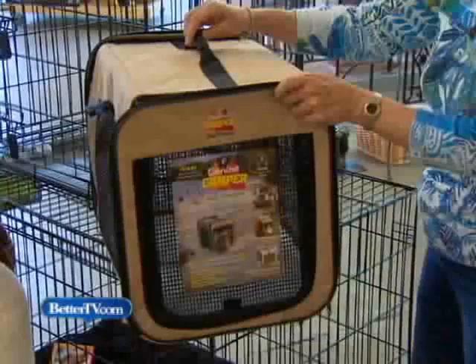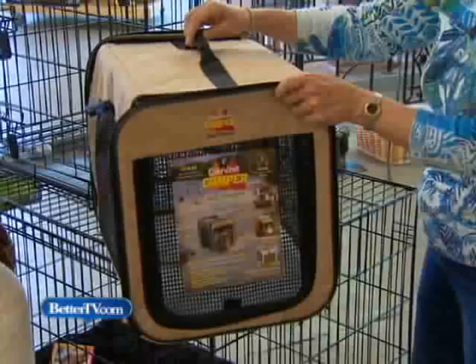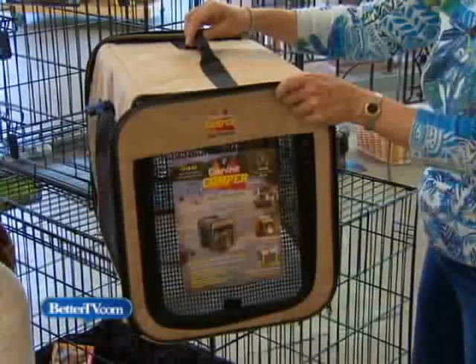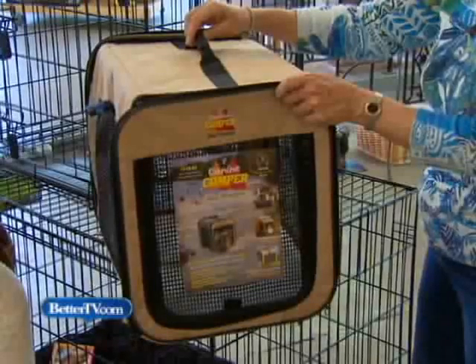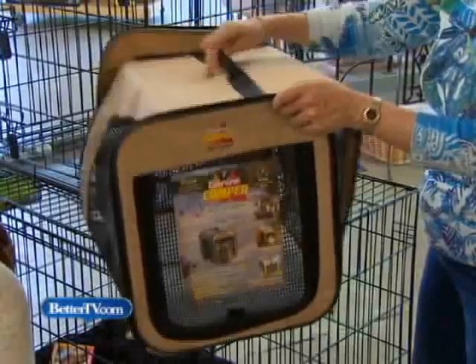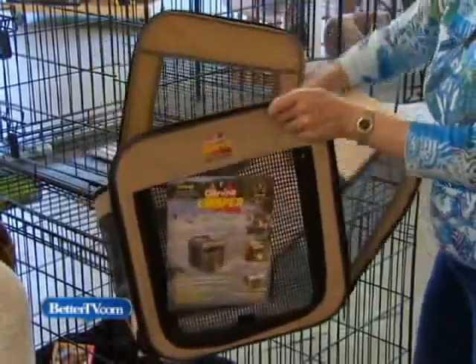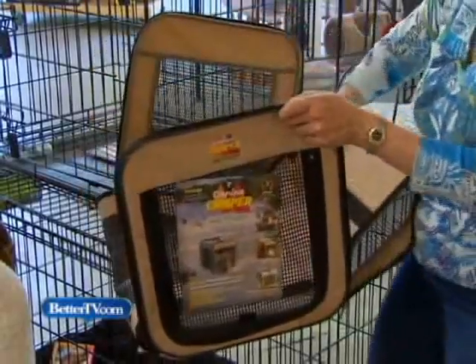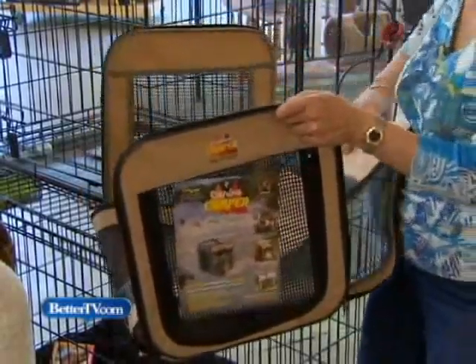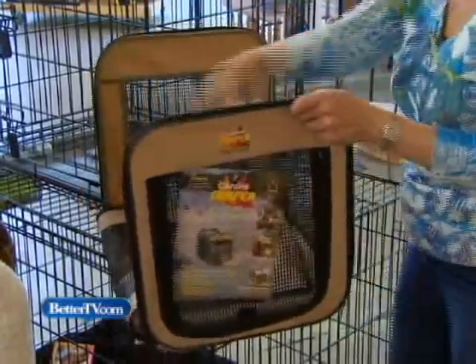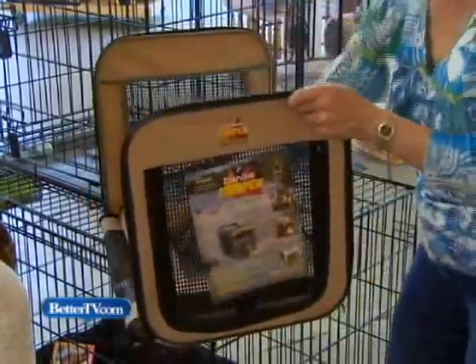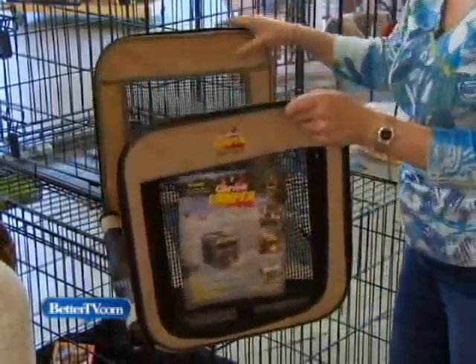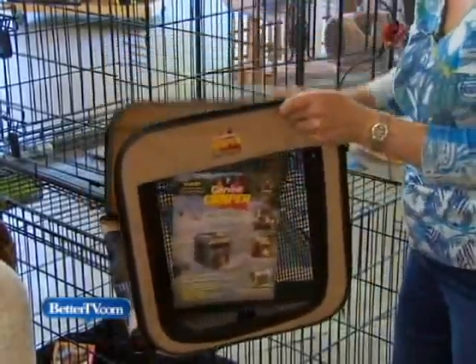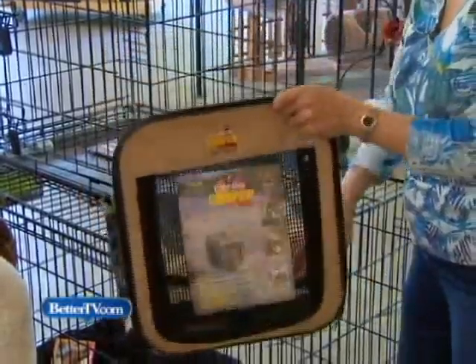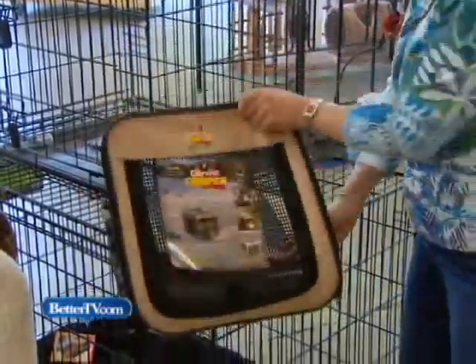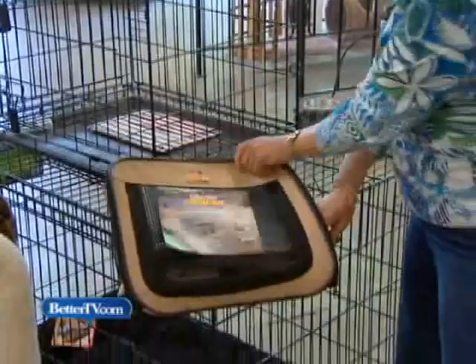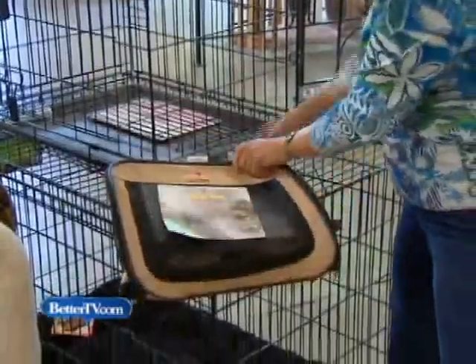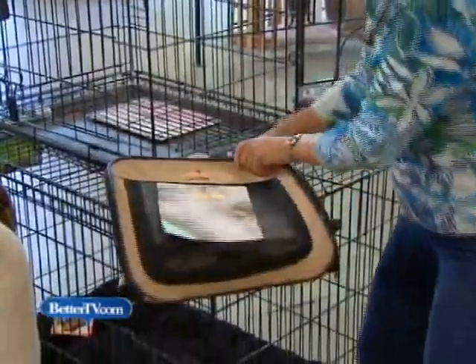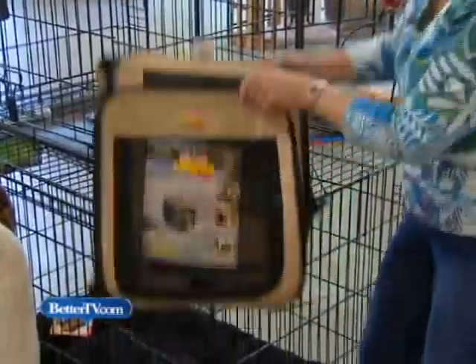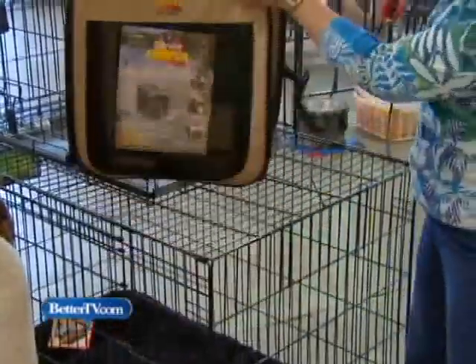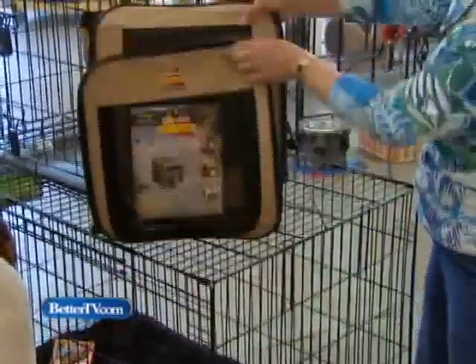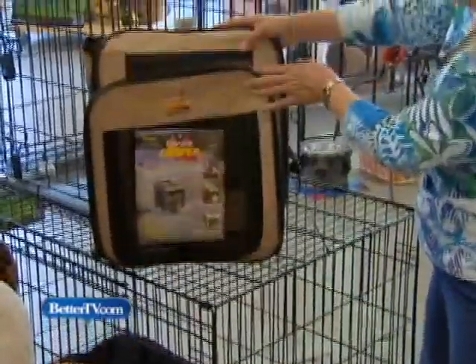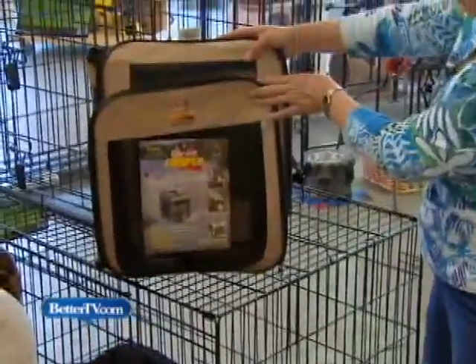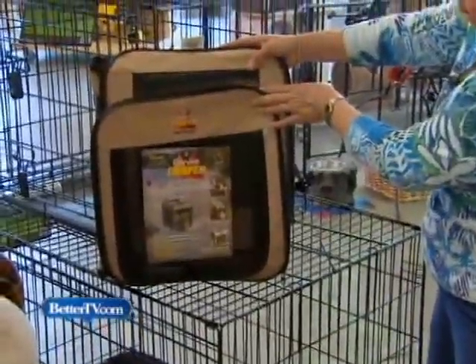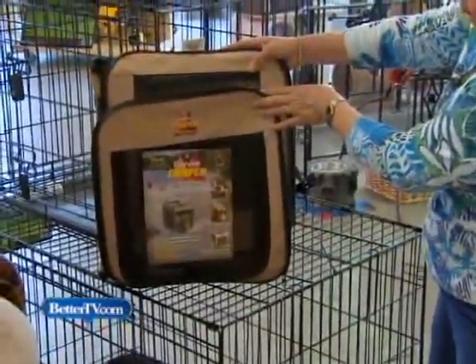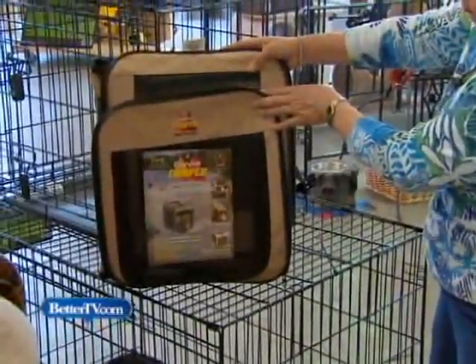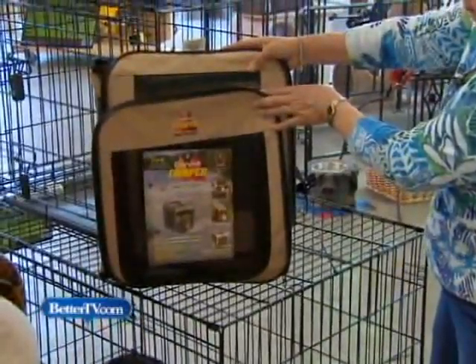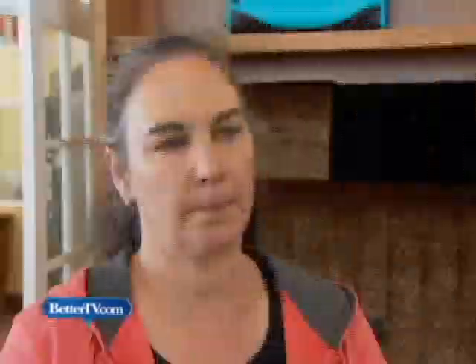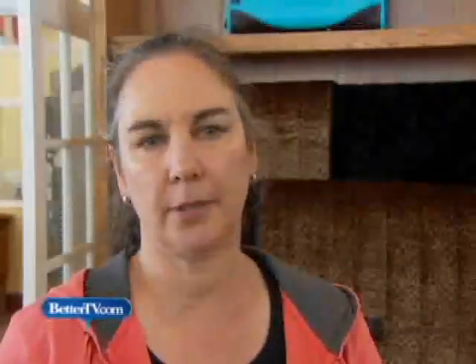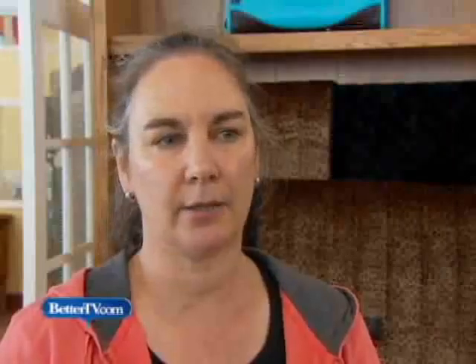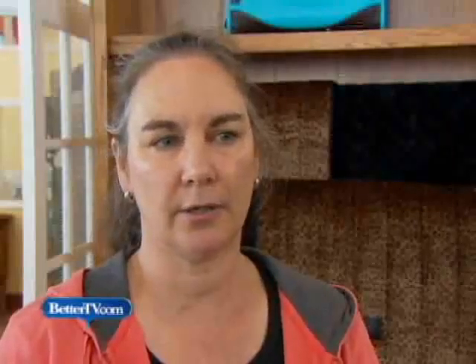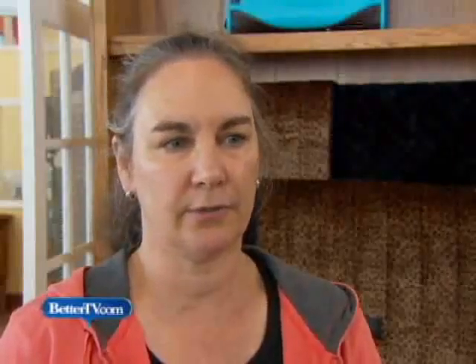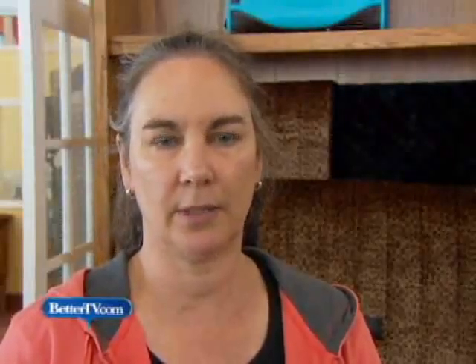Collapsible crates are practical too. You can get the canvas style that are lighter weight, especially if you're going to be doing some hiking. You can fold them down into pretty much a little three-by-five size and pop it in the back of your car, SUV, whatever.